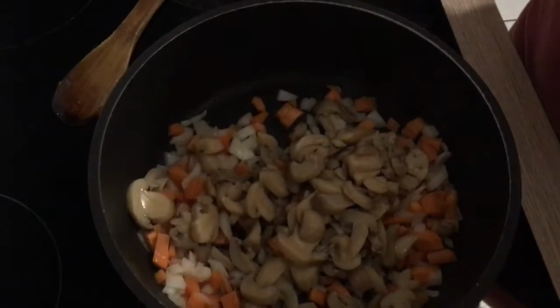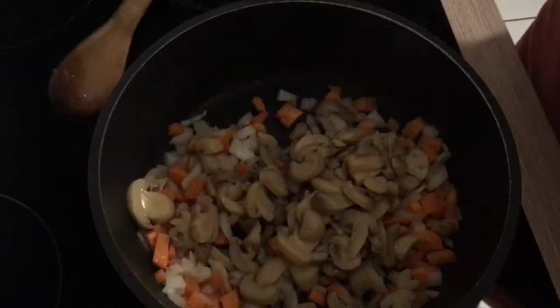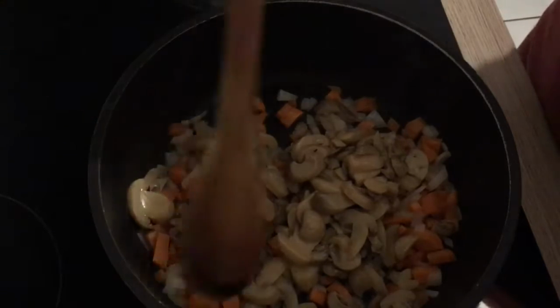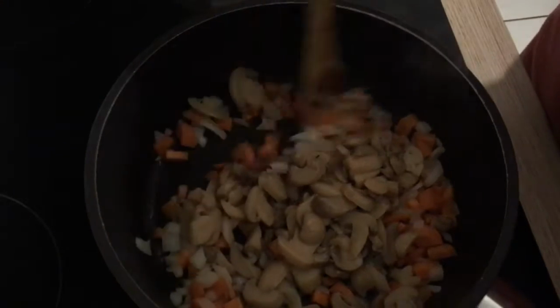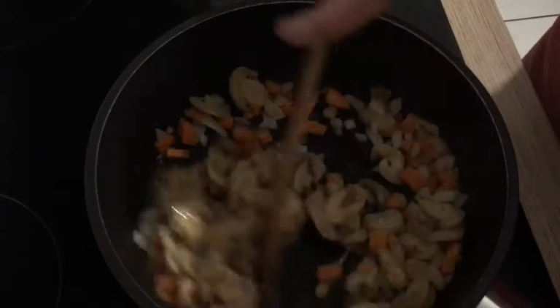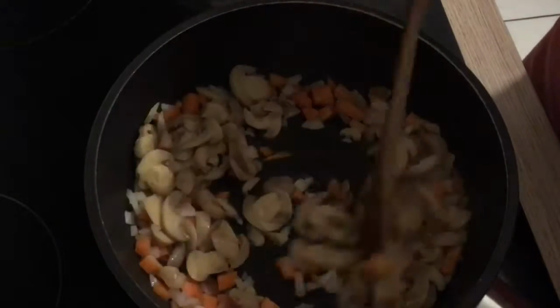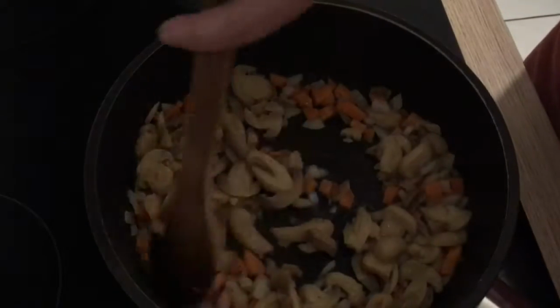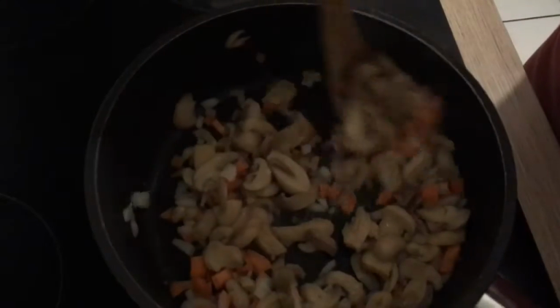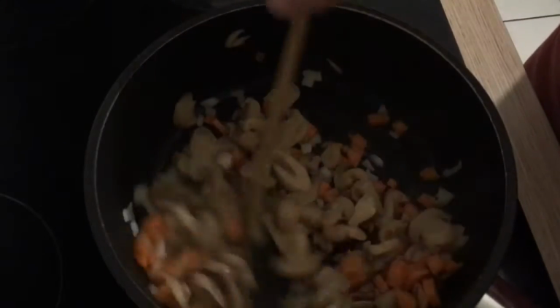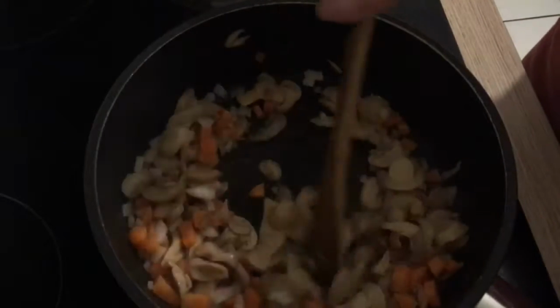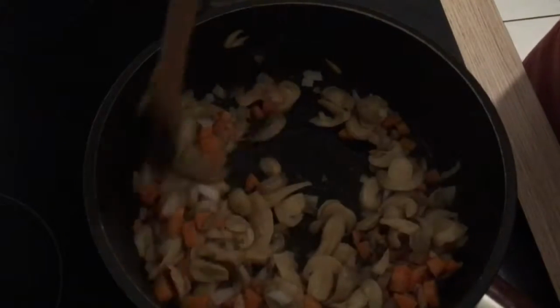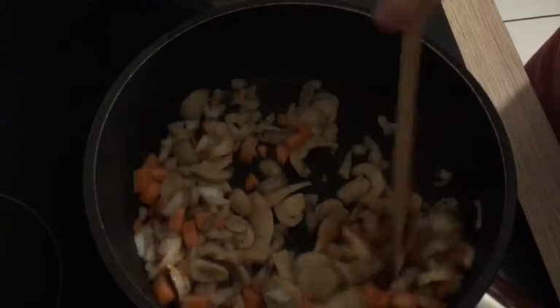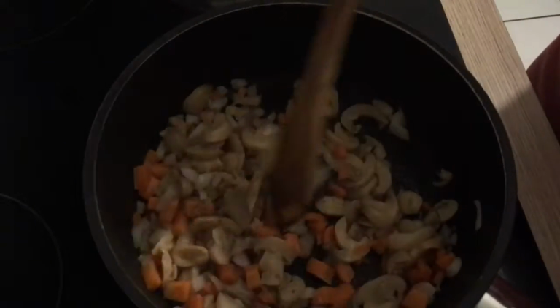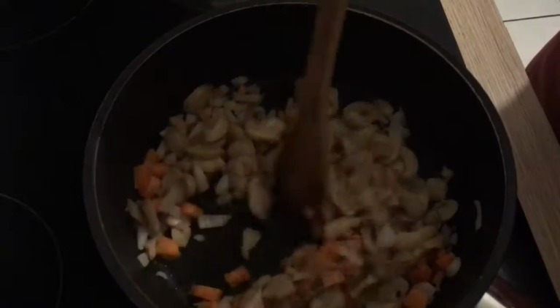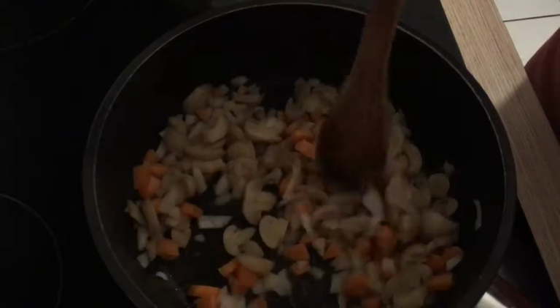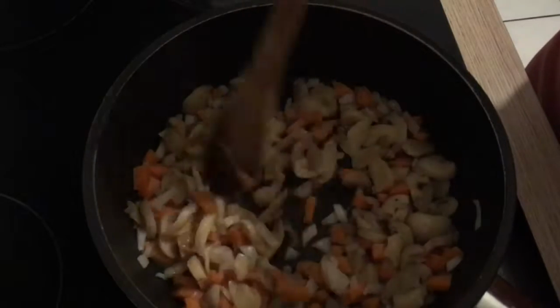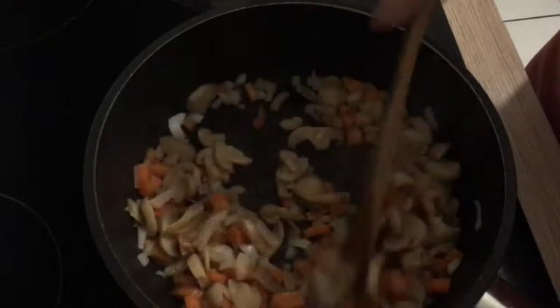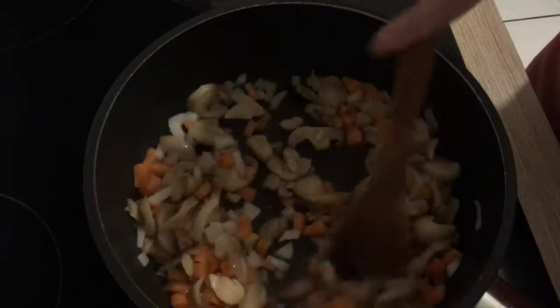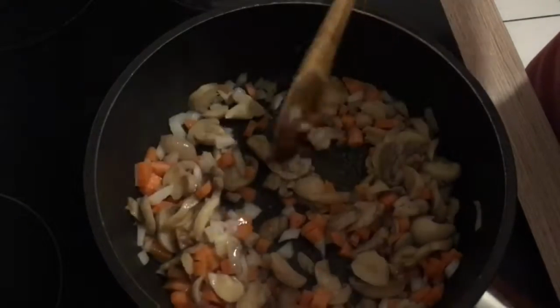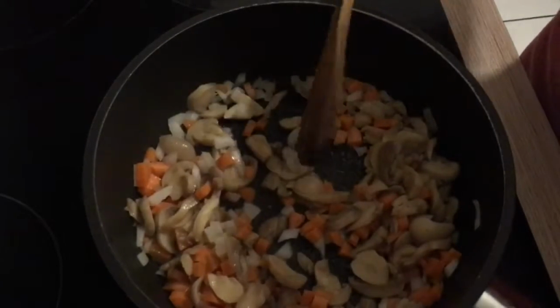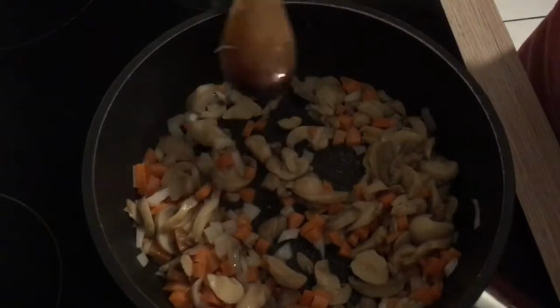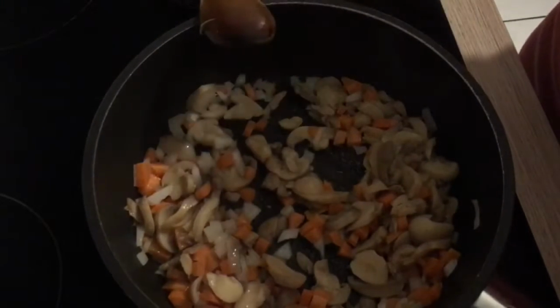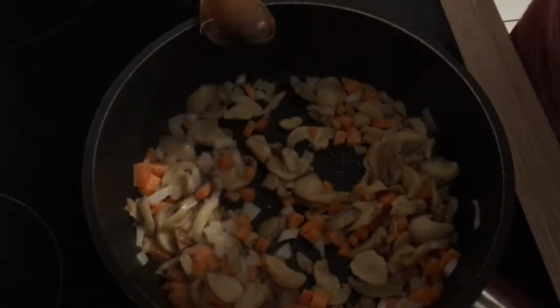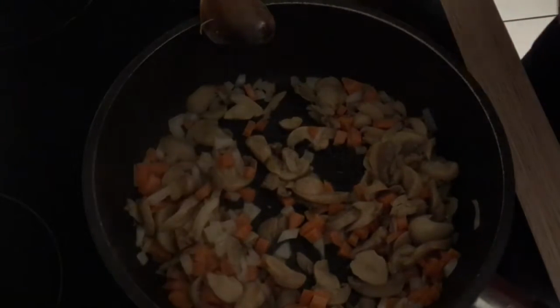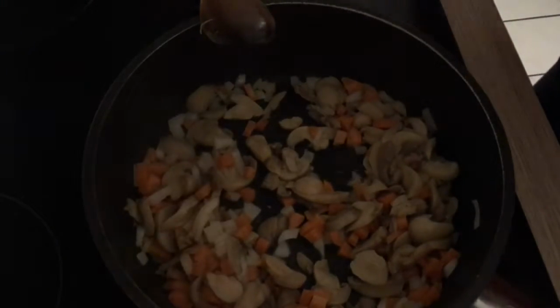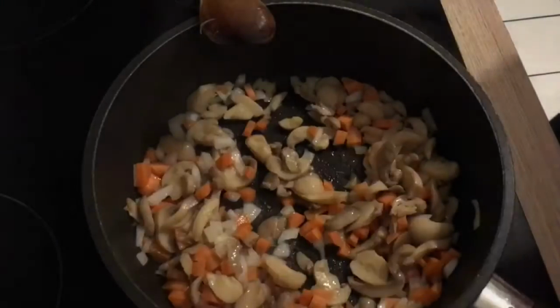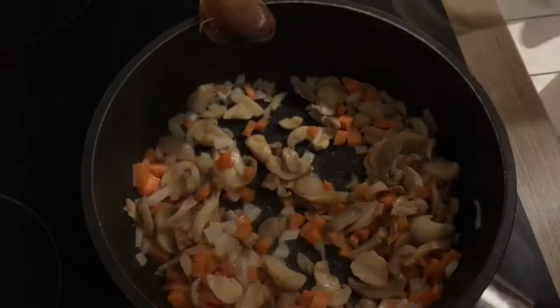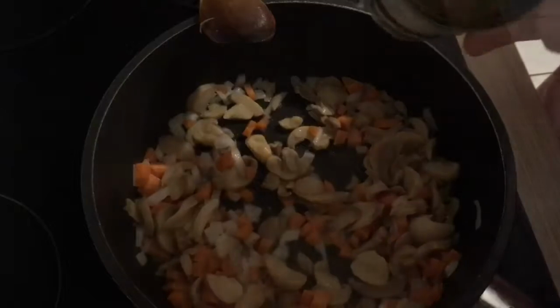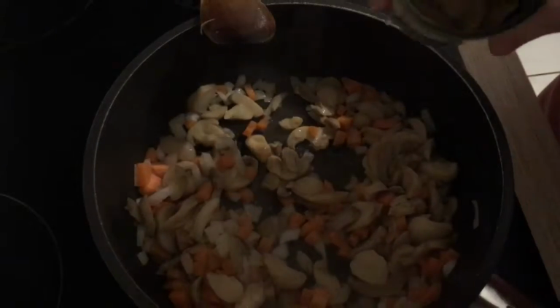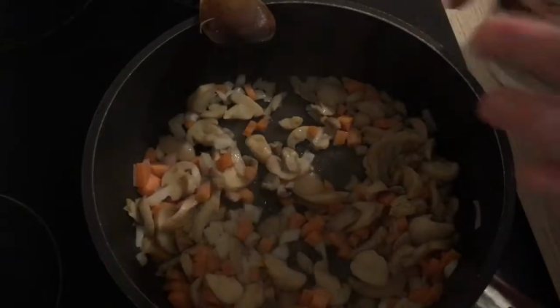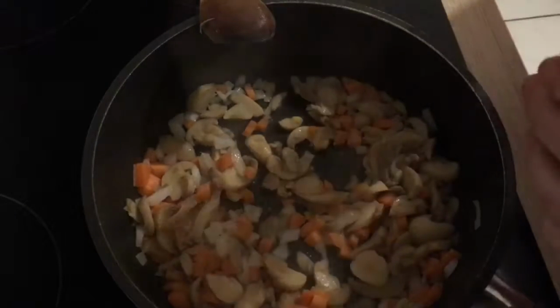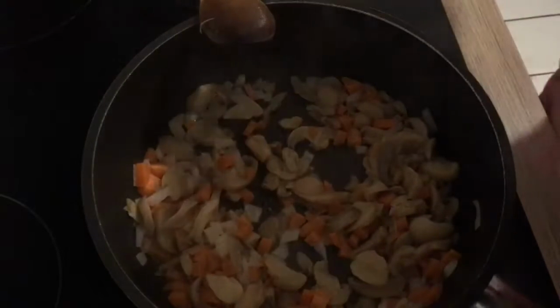You can use fresh mushrooms of course if you have them. I think I'm going to add the other can as well. You can add other veggies too if you would like.